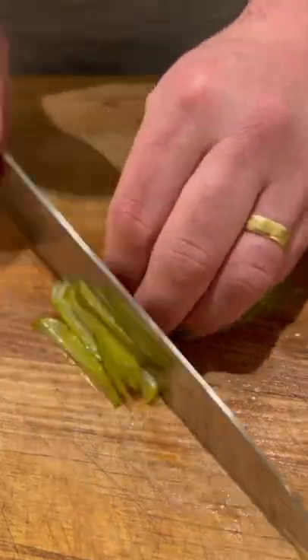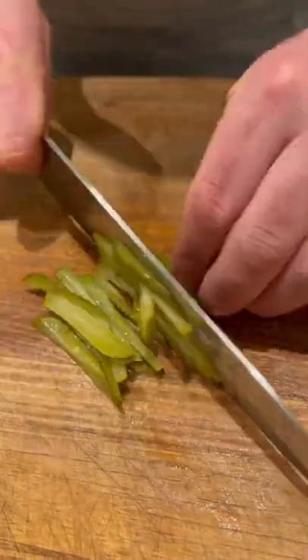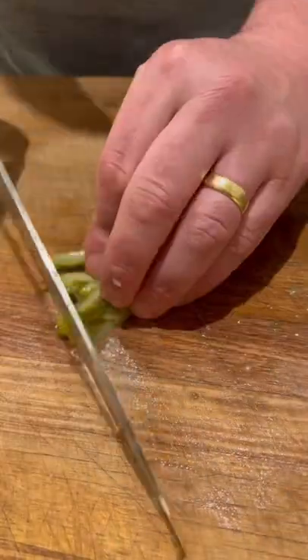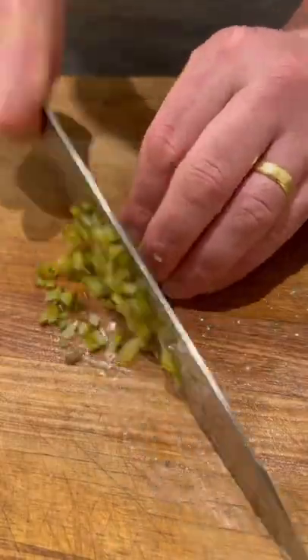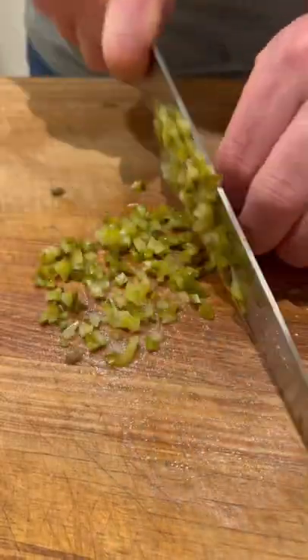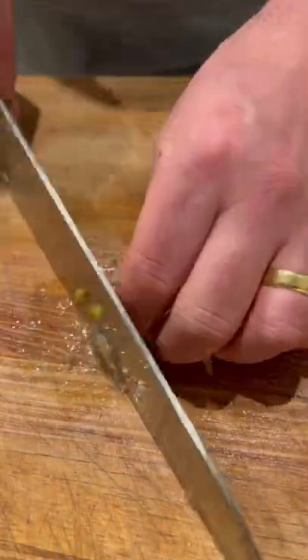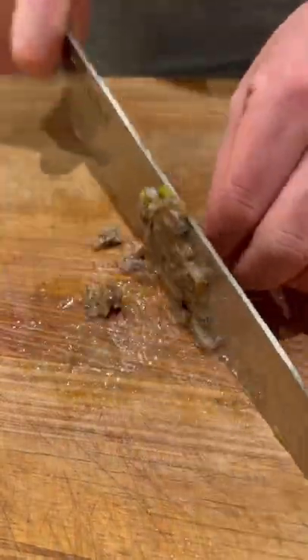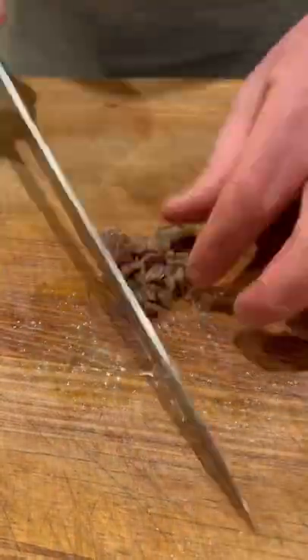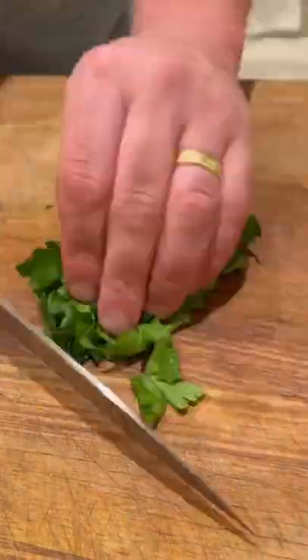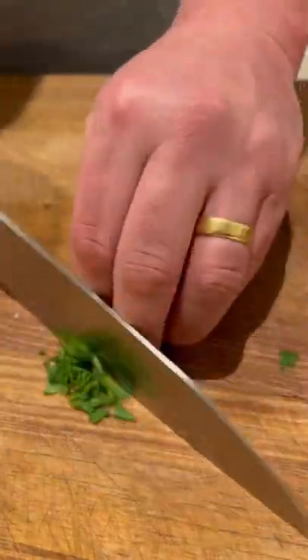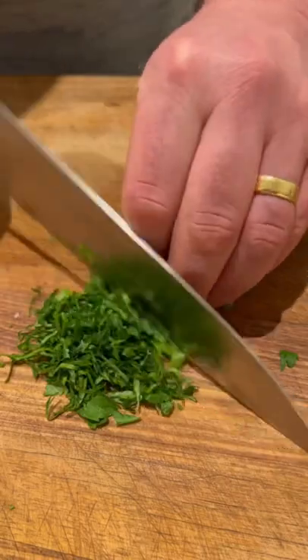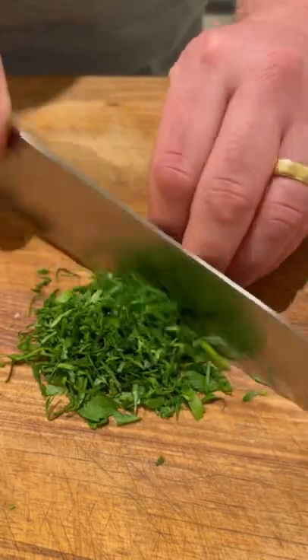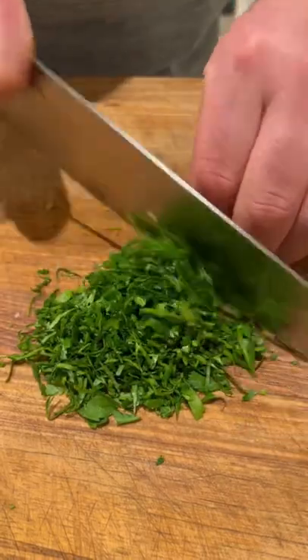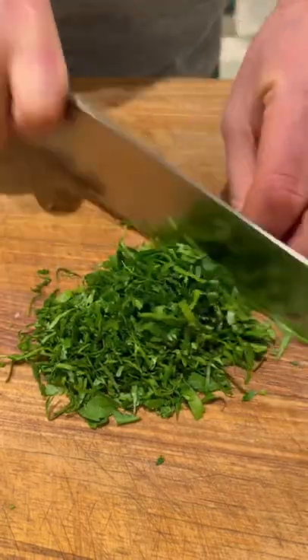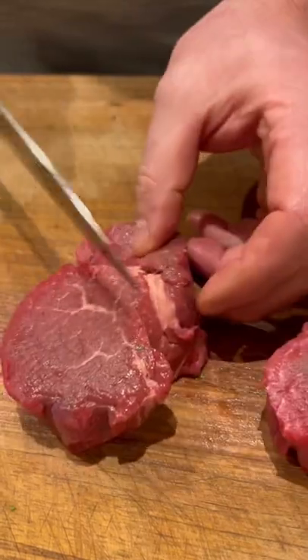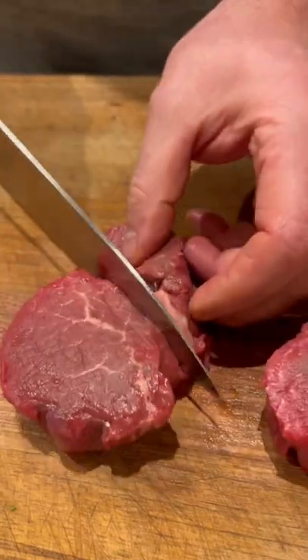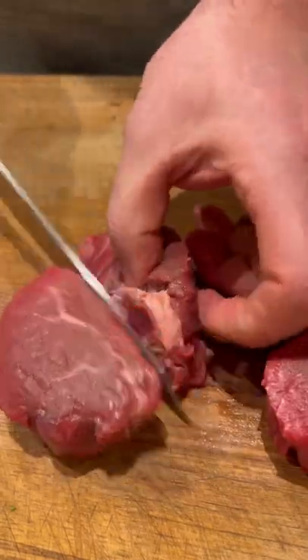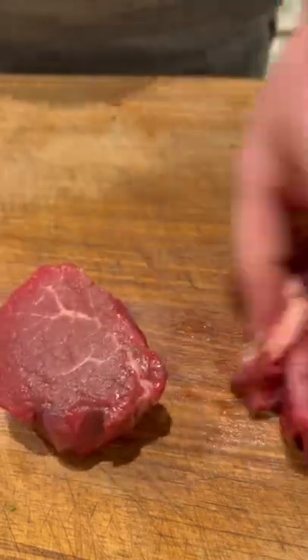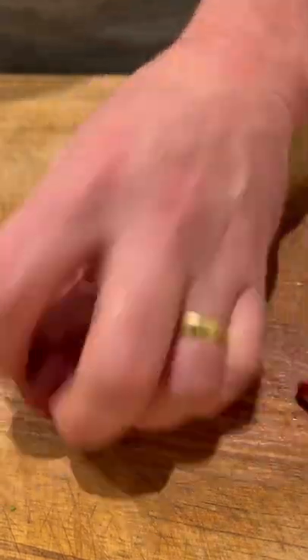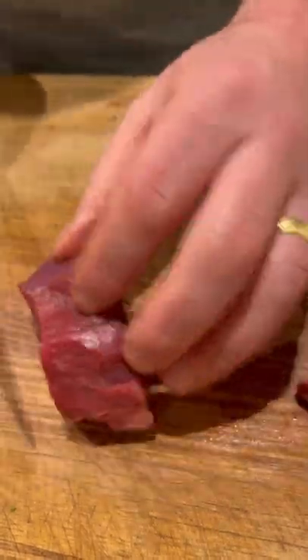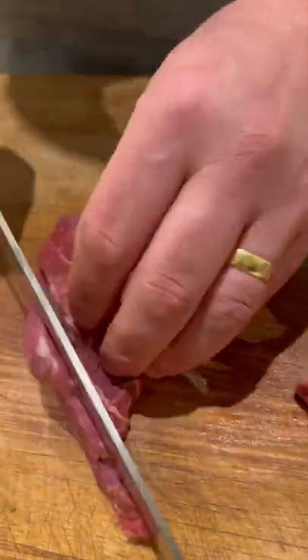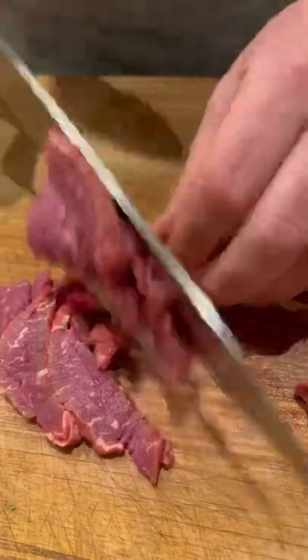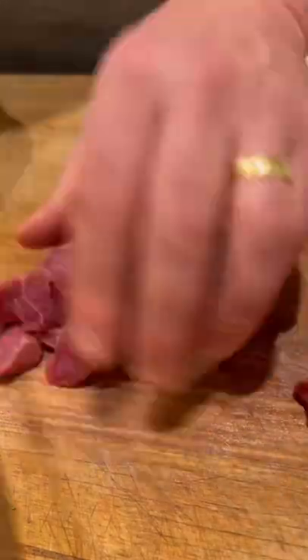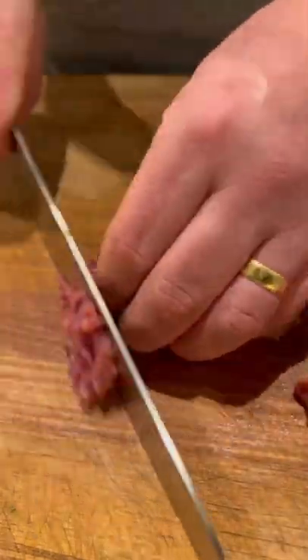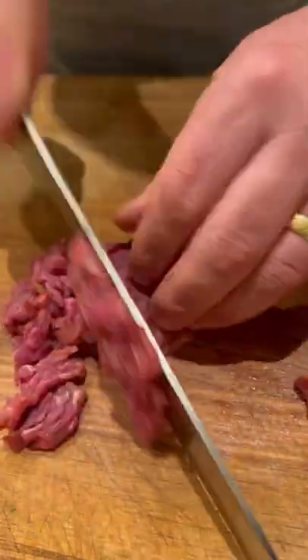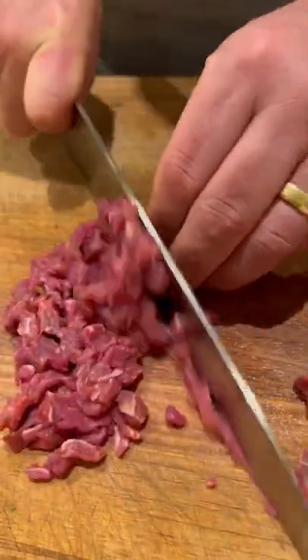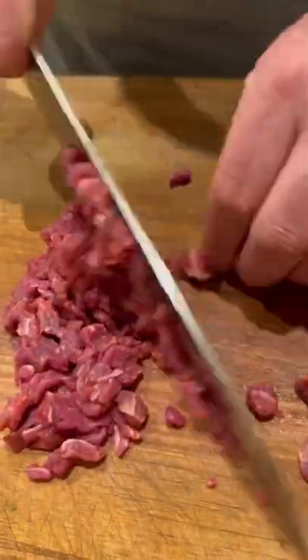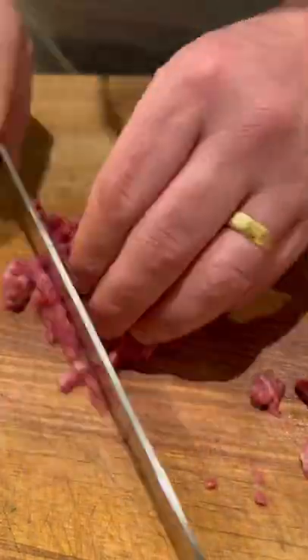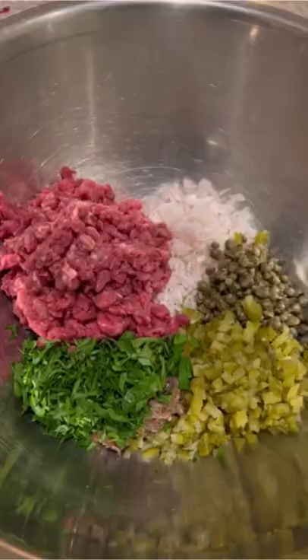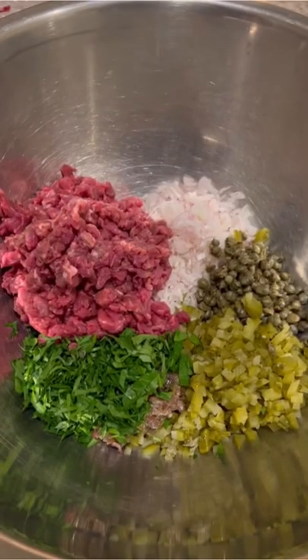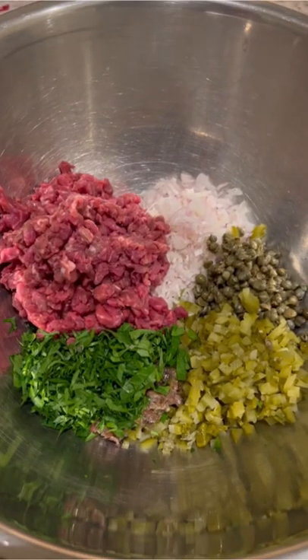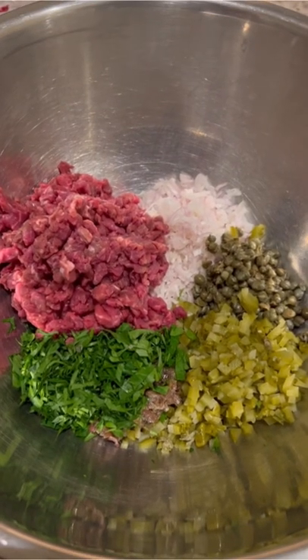Brunoise shallots, chopped capers, chopped gherkin, chopped anchovy, shredded parsley. And obviously you're going to need some raw beef. People say rump works really well but I actually prefer fillet. Some people mince it — I actually like to dice it with a knife. So this is everything you're going to need, and now you're going to make the sauce.